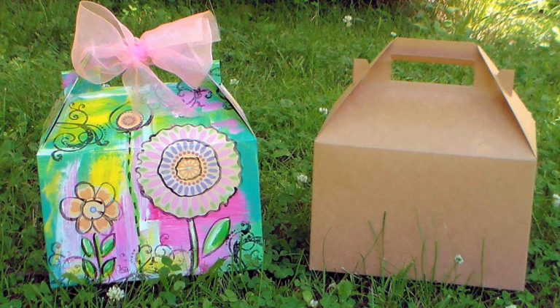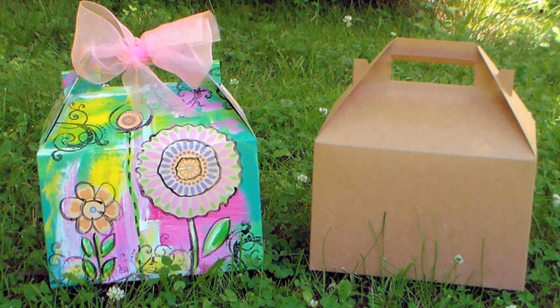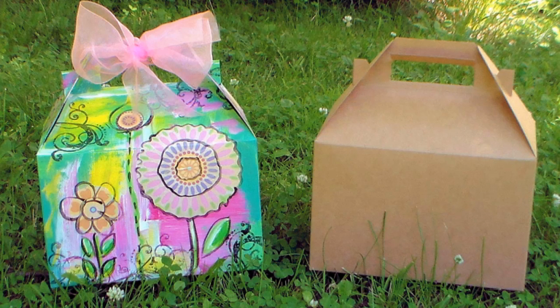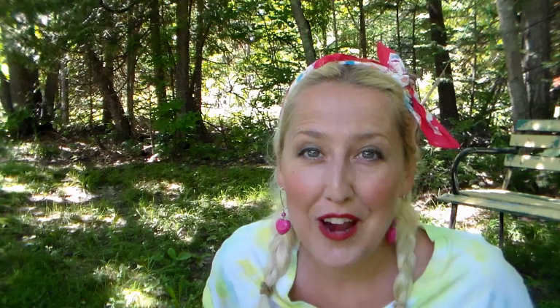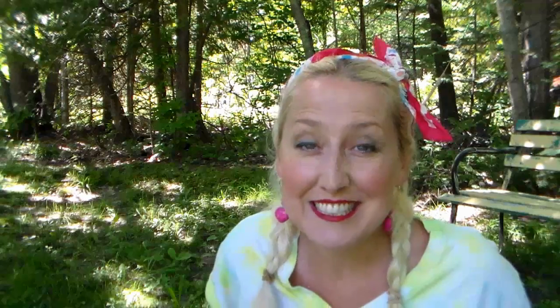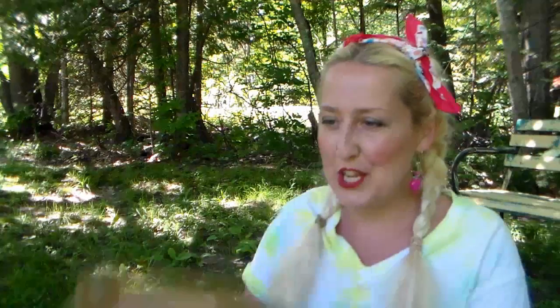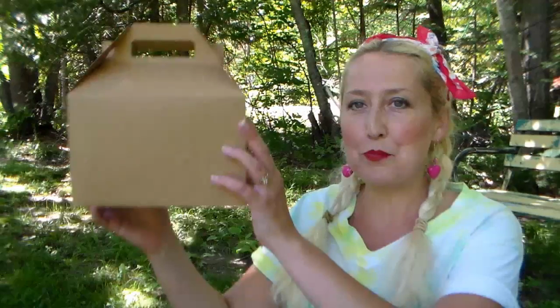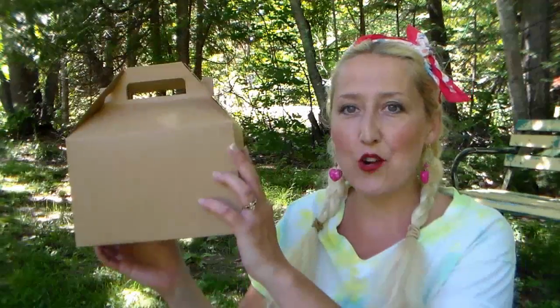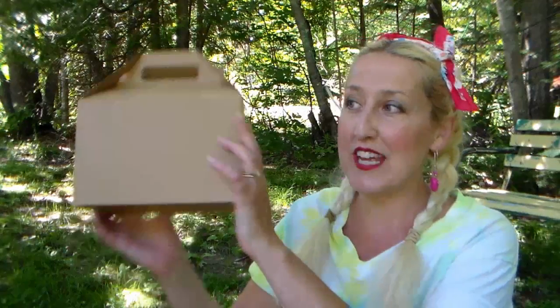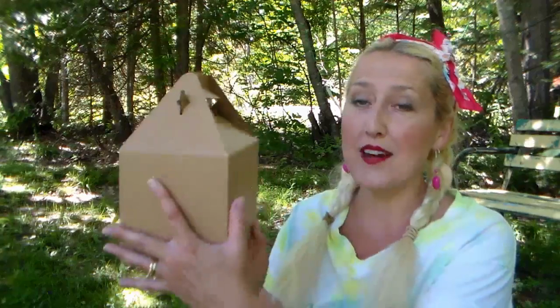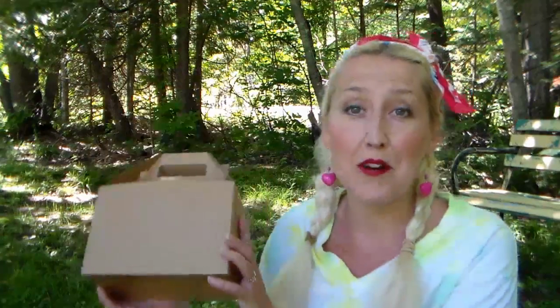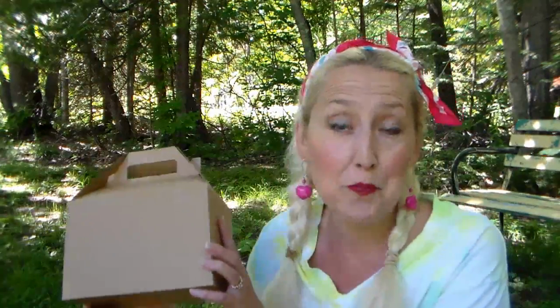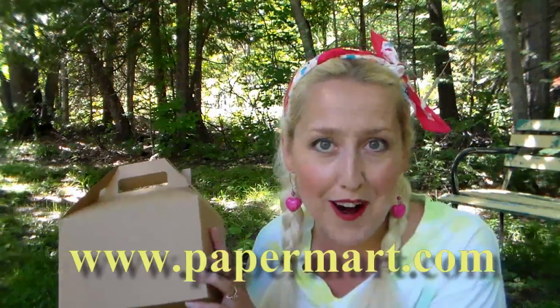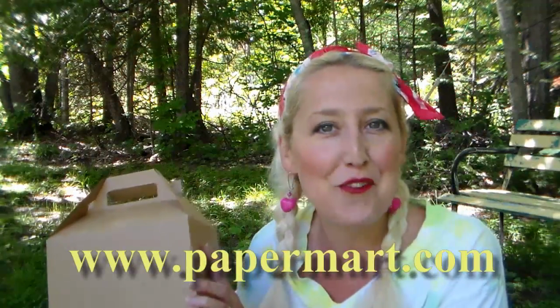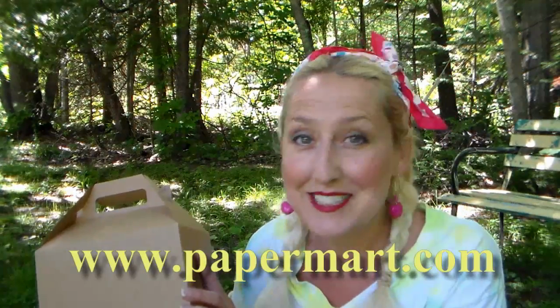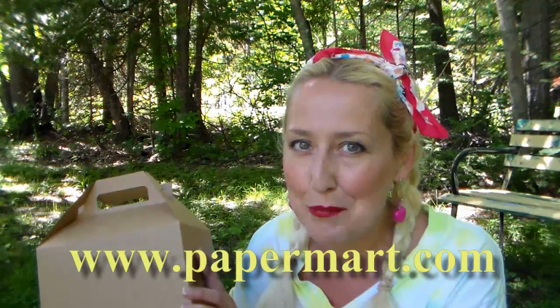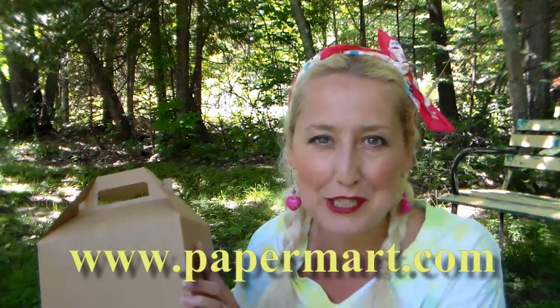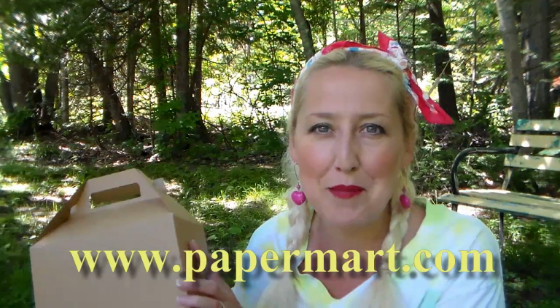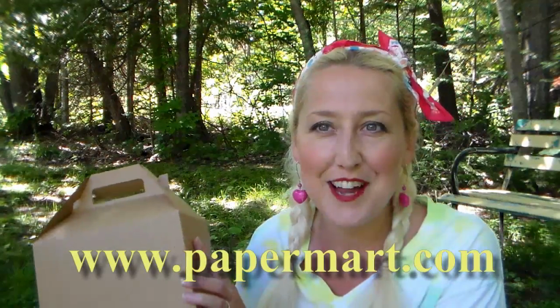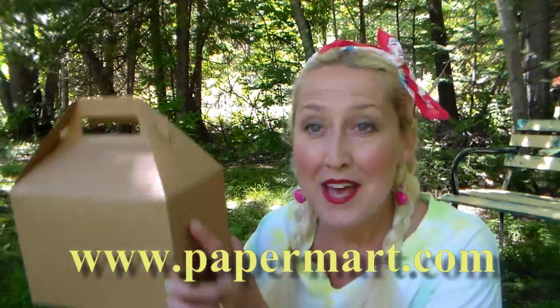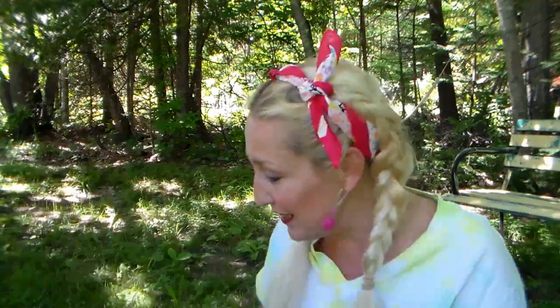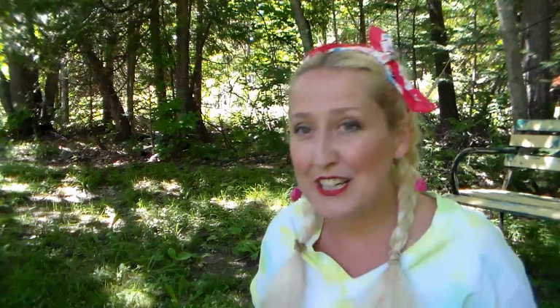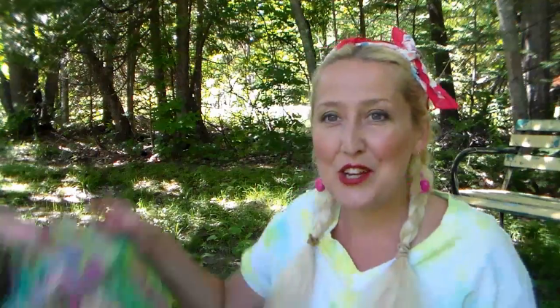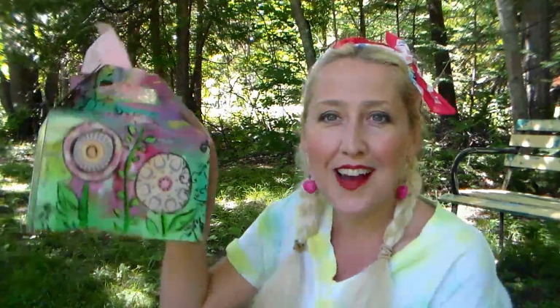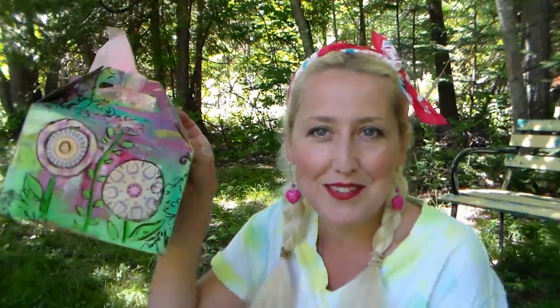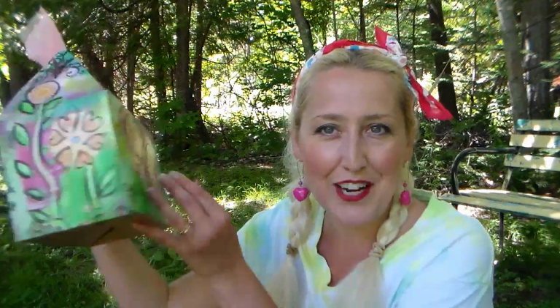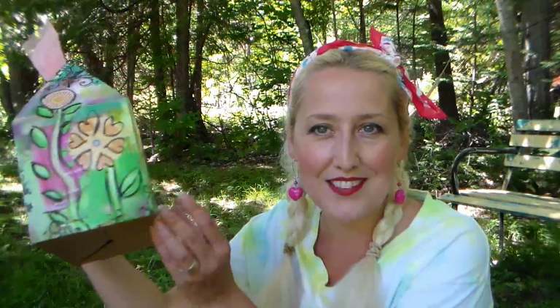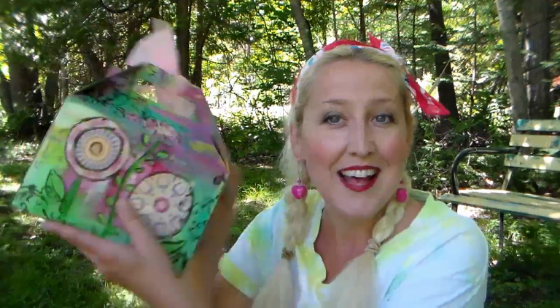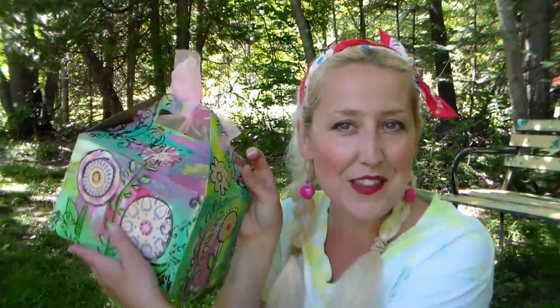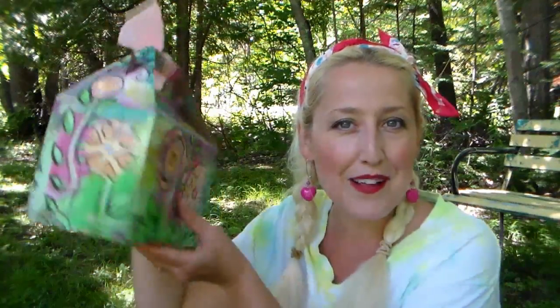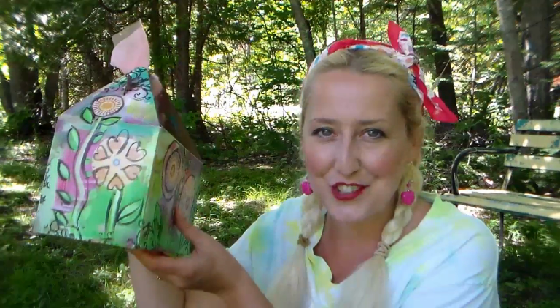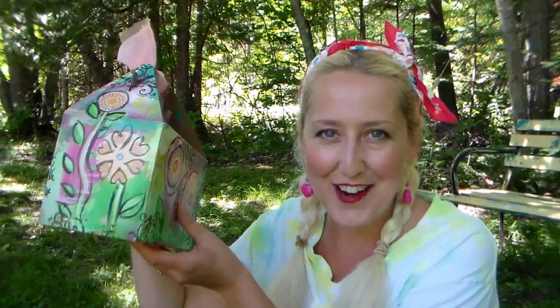Hi there, Lindsay here, the Frugal Crafter. Today we're going to use these plain craft gable boxes from our sponsor Paper Mart. You can find them at www.papermart.com to make these really cute custom decorated boxes. Let's go to the table and I'll show you how.